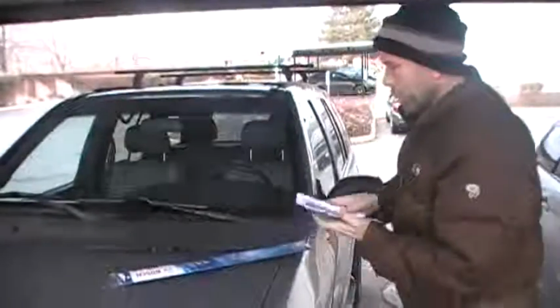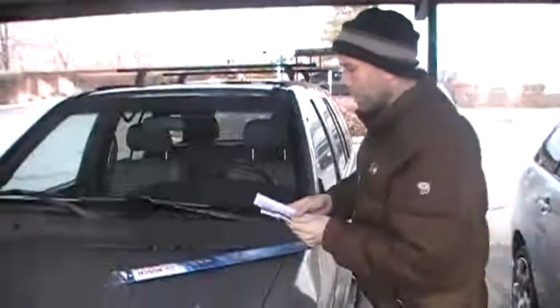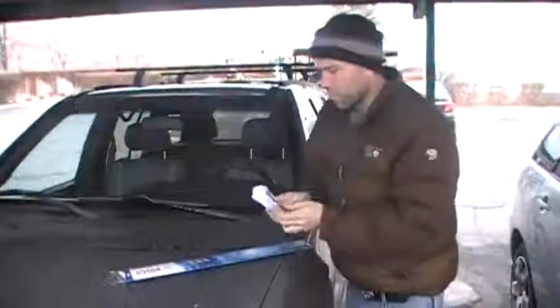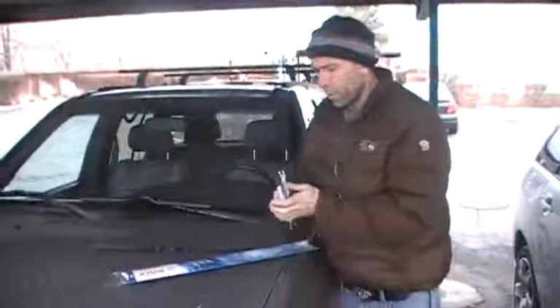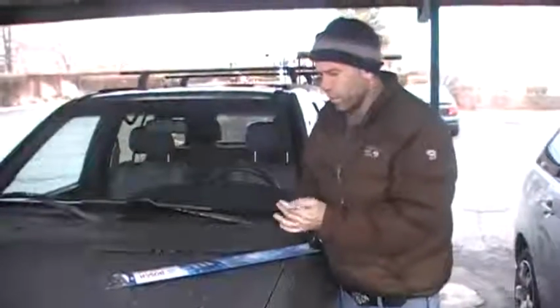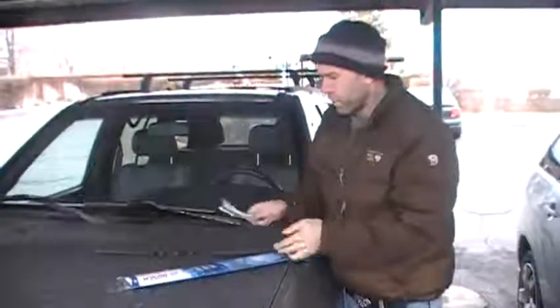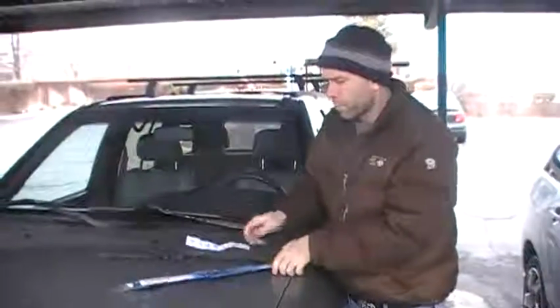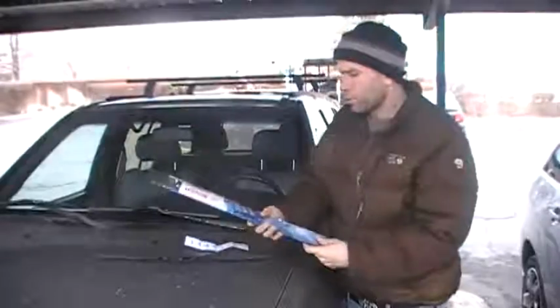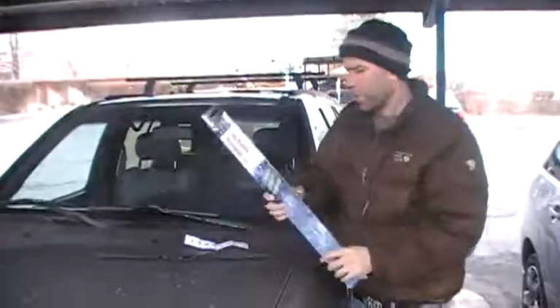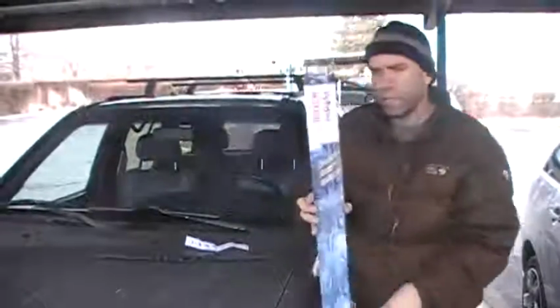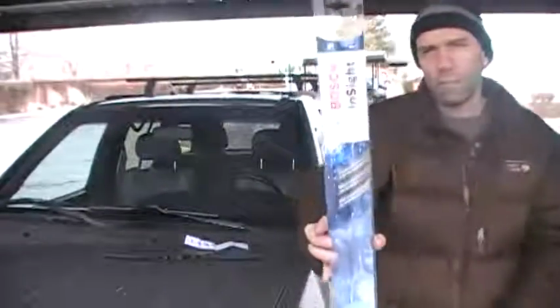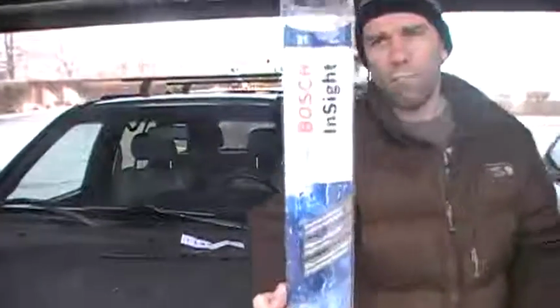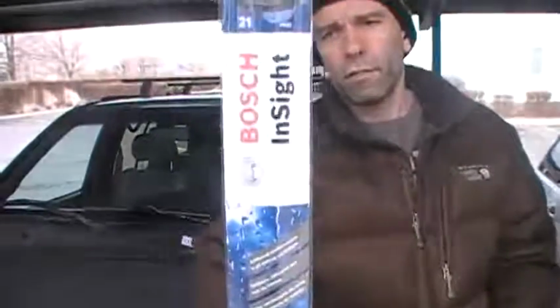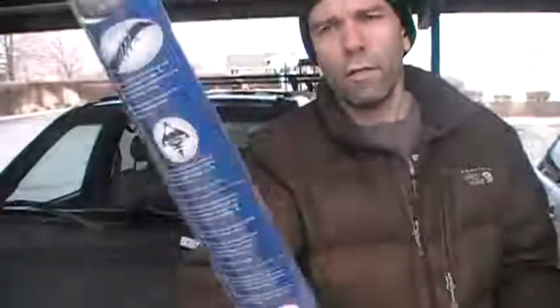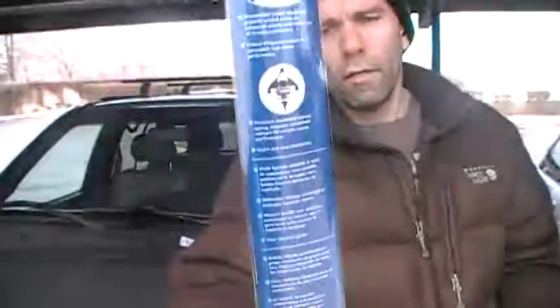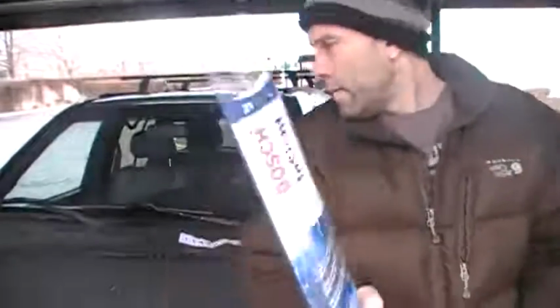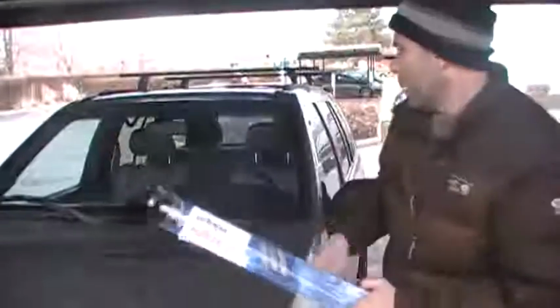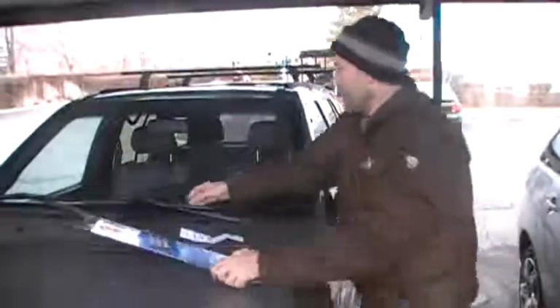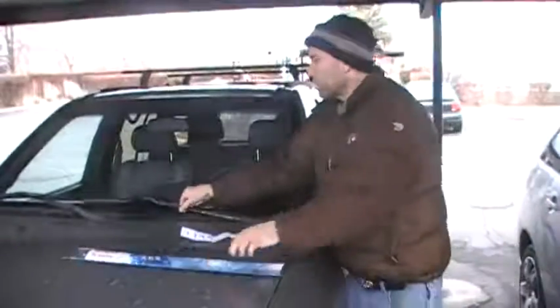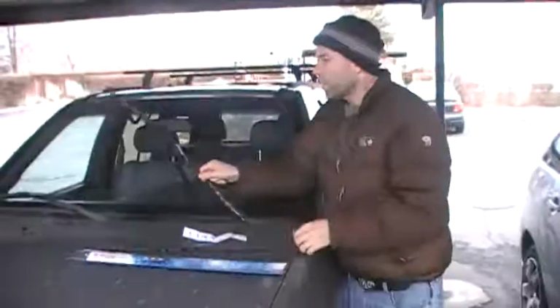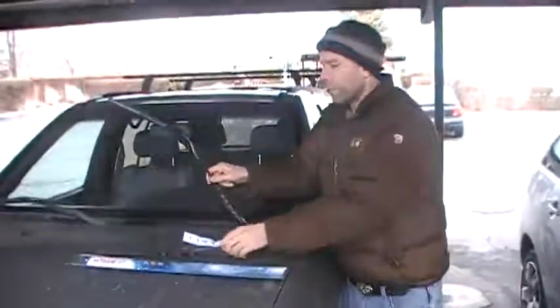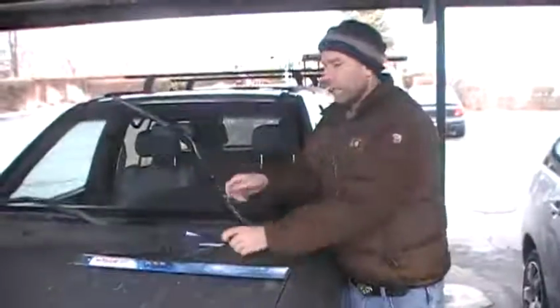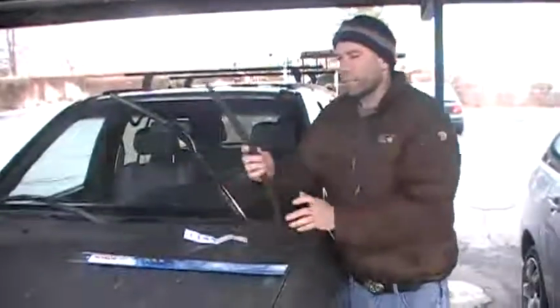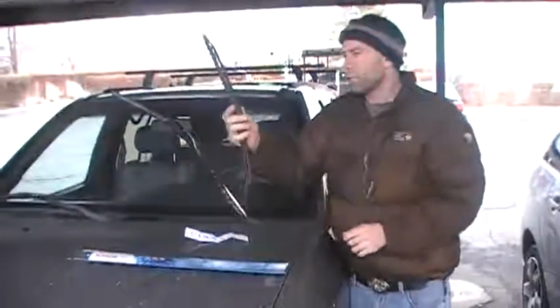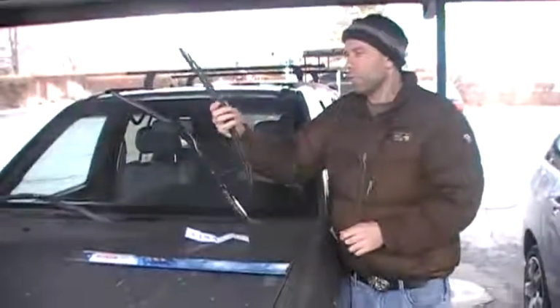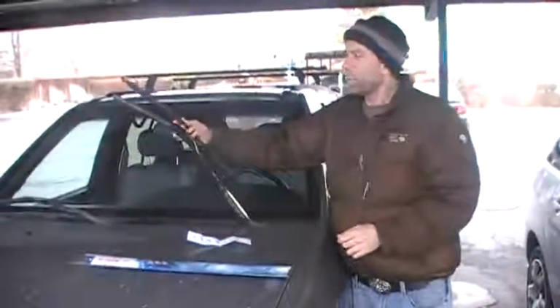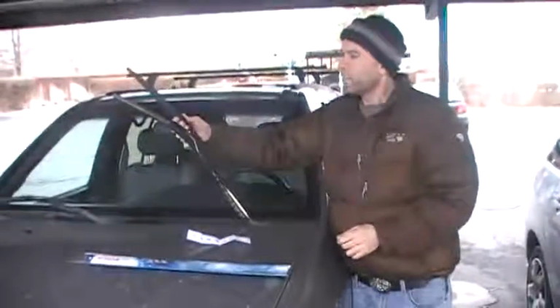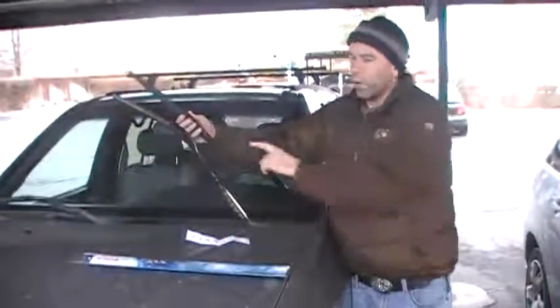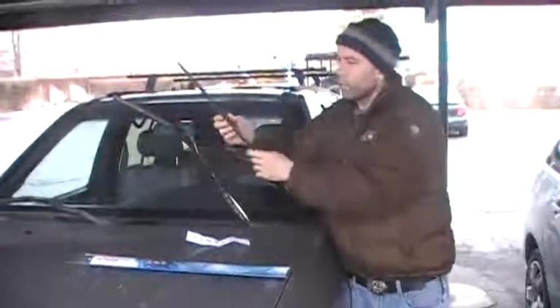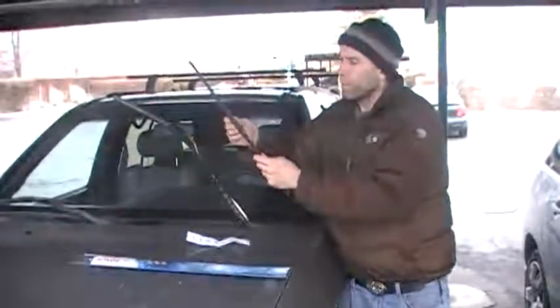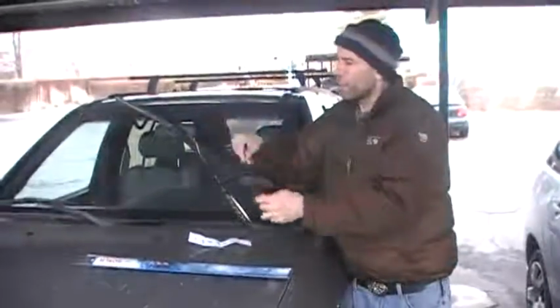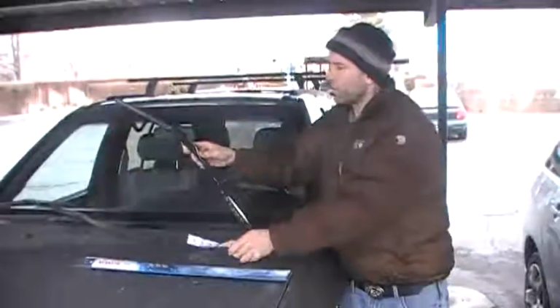The blade actually works really, really well. So here is the box, this one is the new blade, and this one is the old blade. I'll give you a close-up of that later.